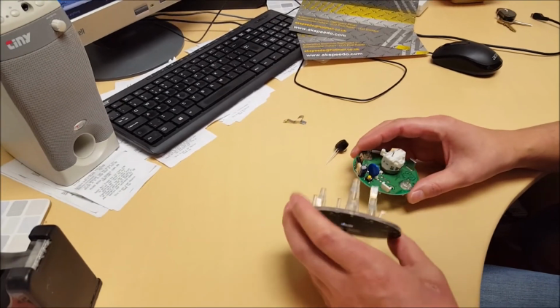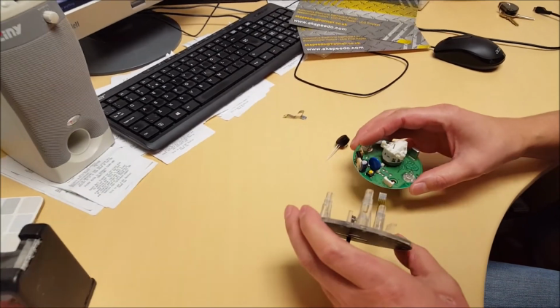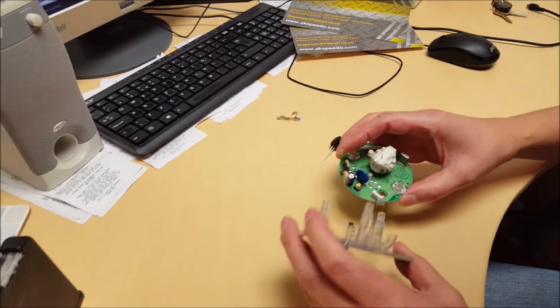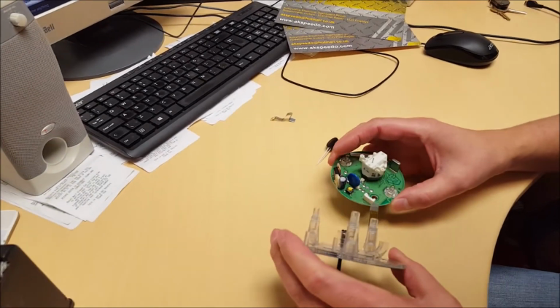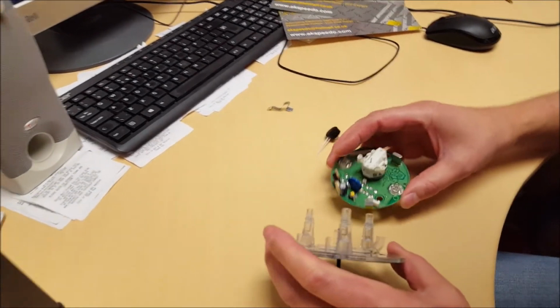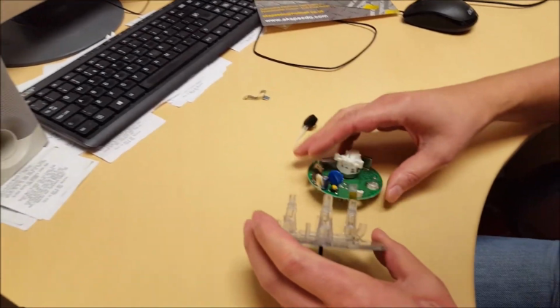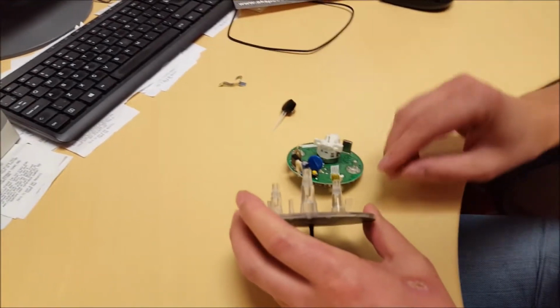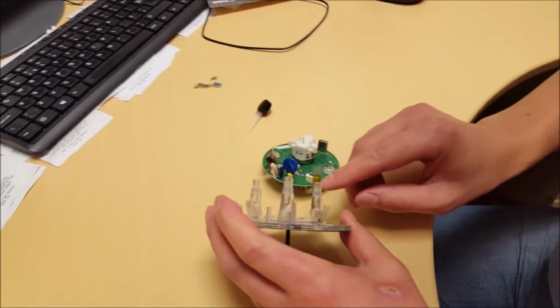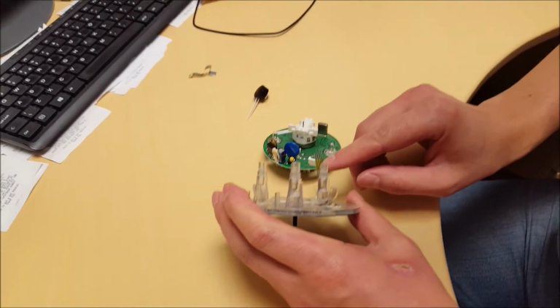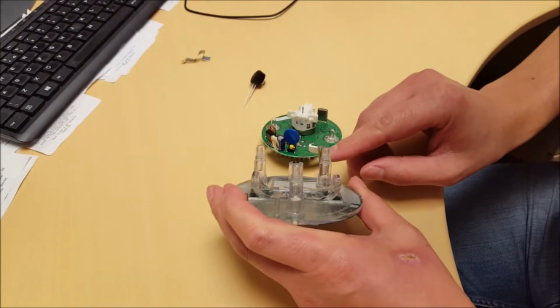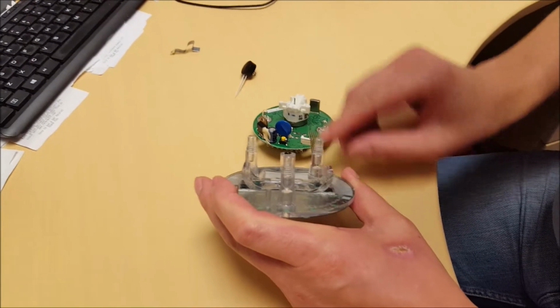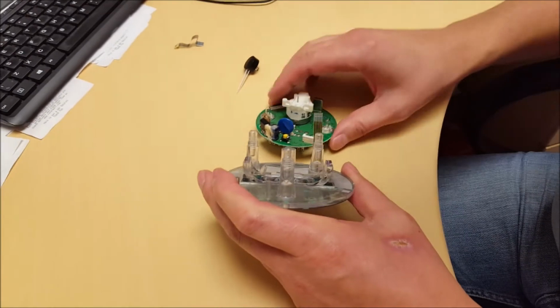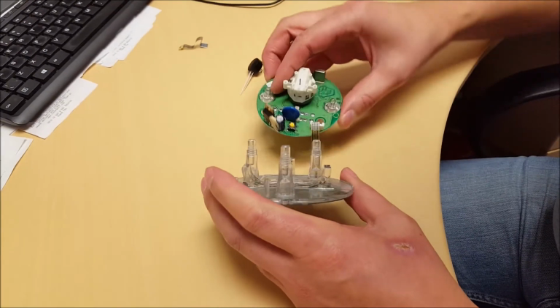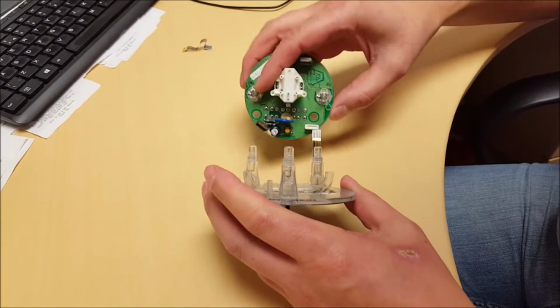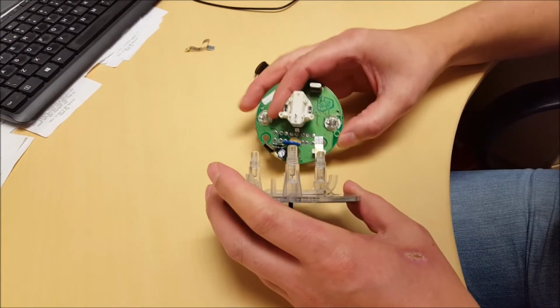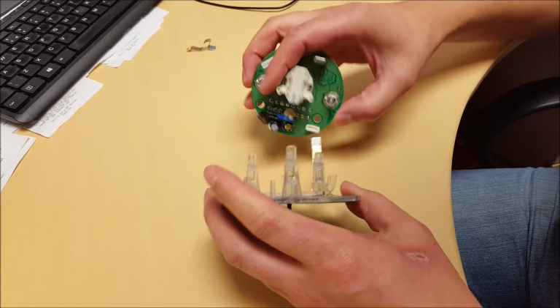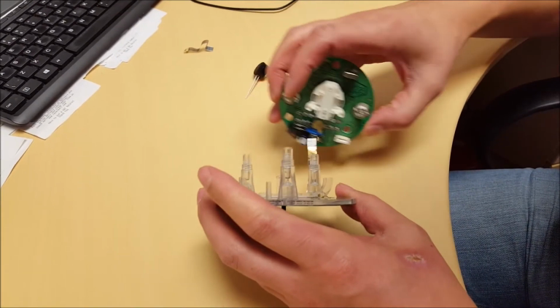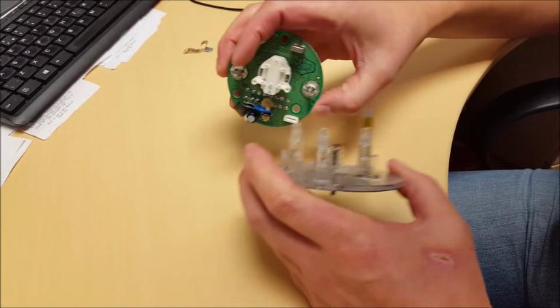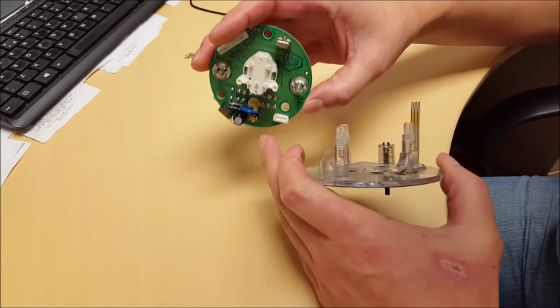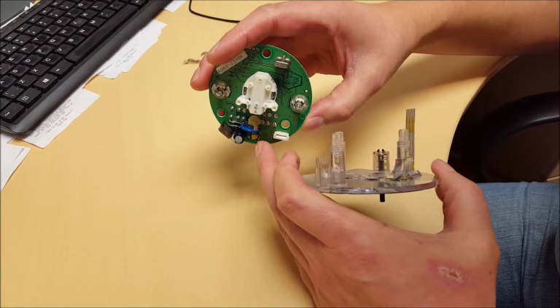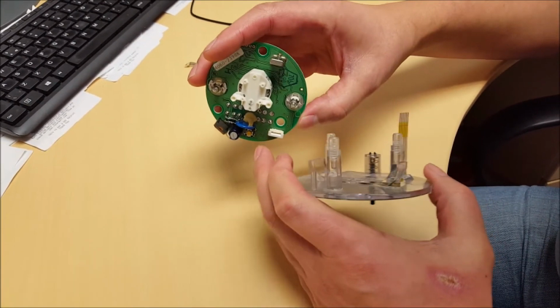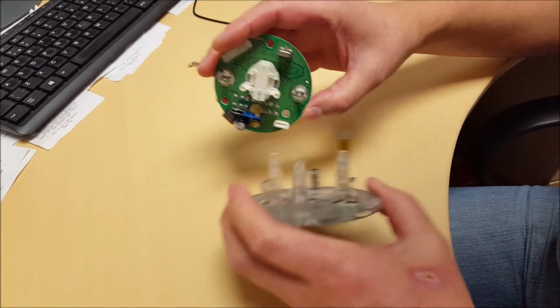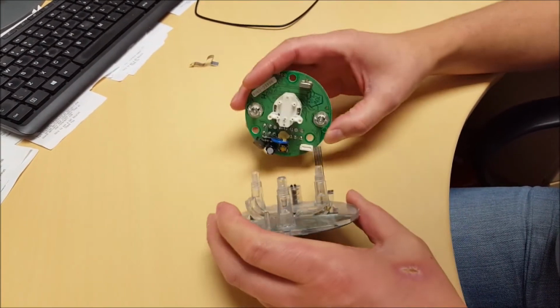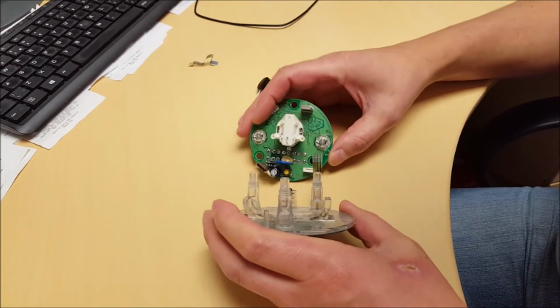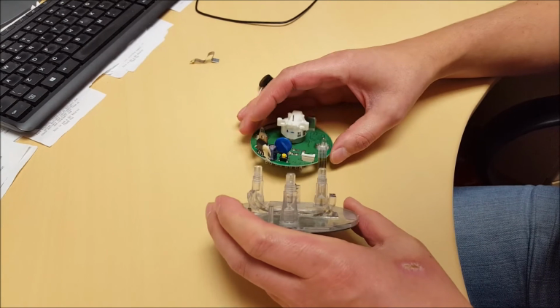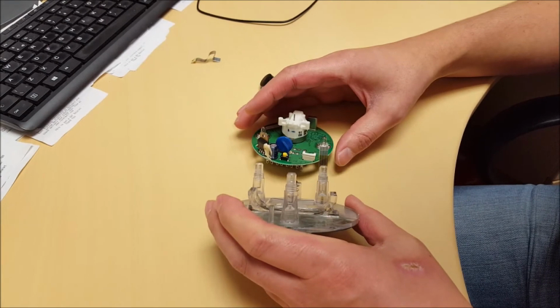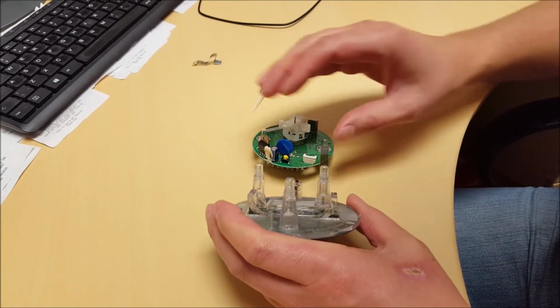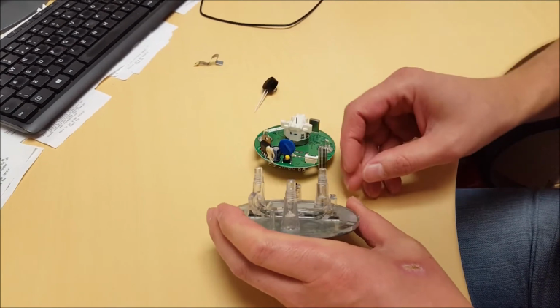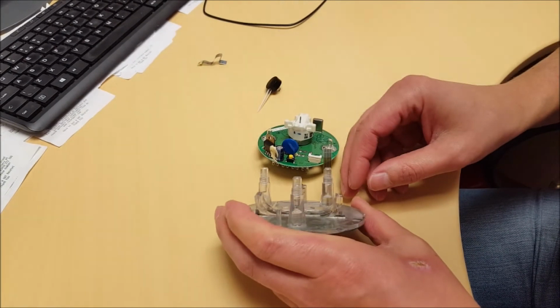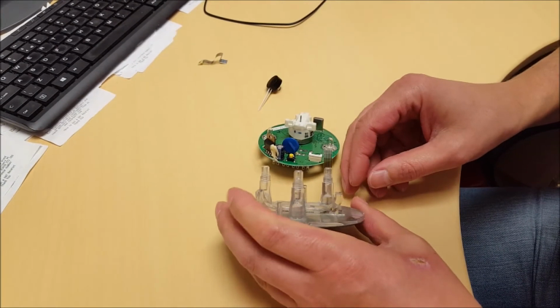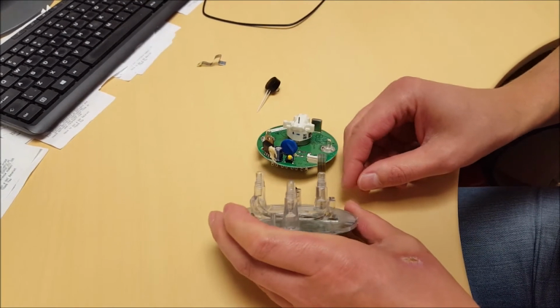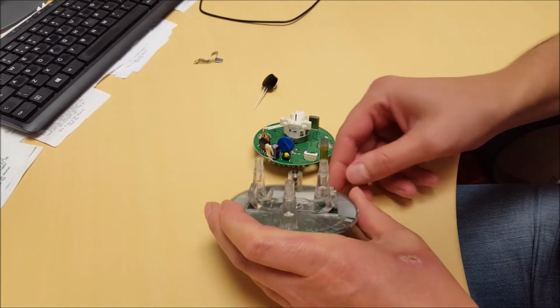You have to do the same as before — fit the cable into the wedge connector and line it up. Perfect.